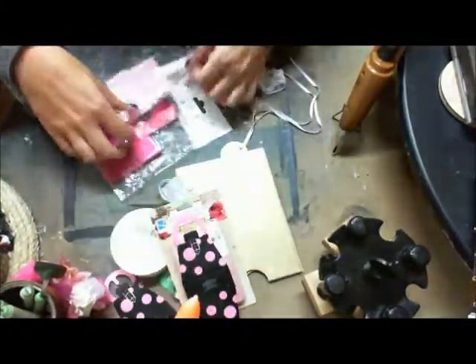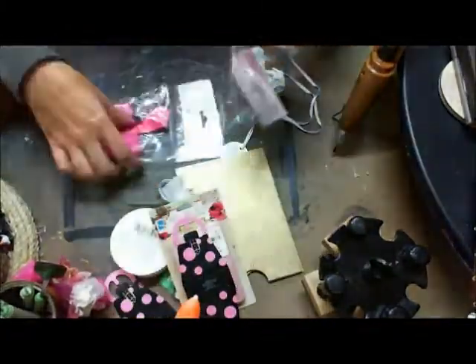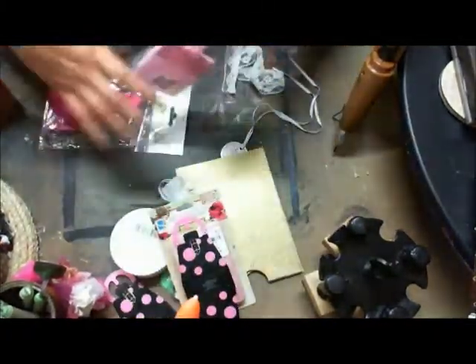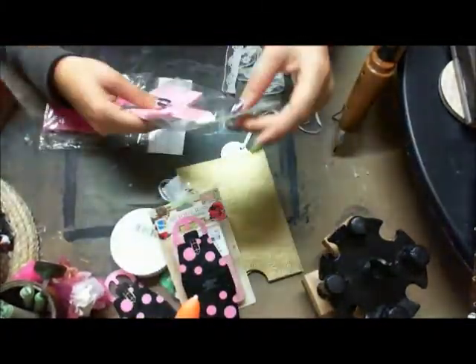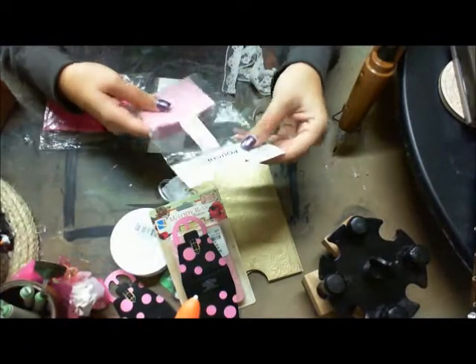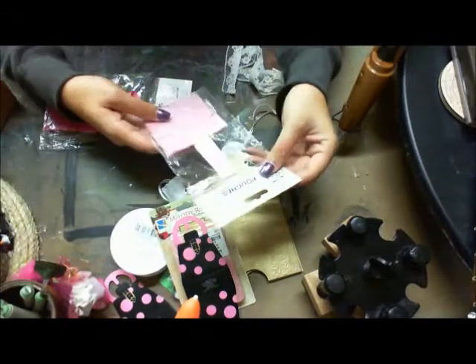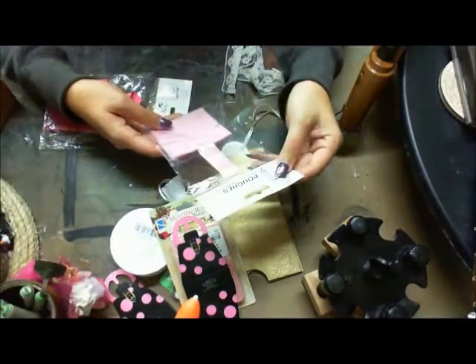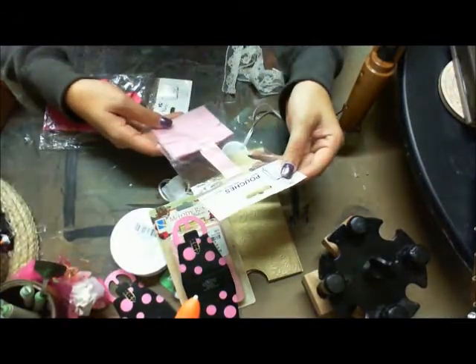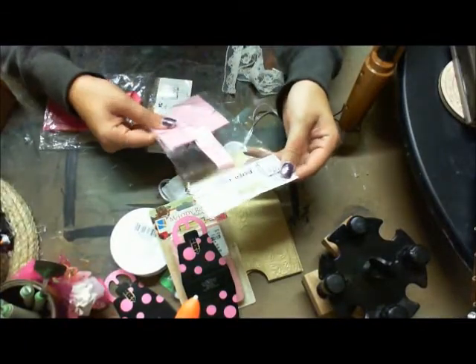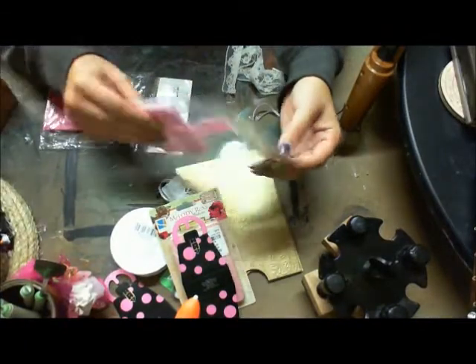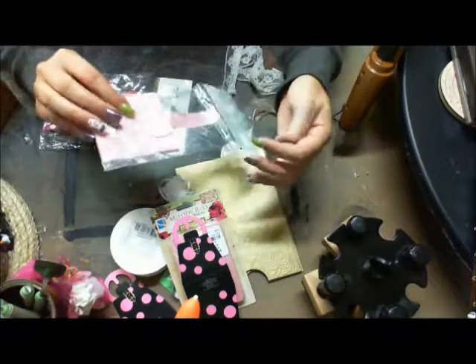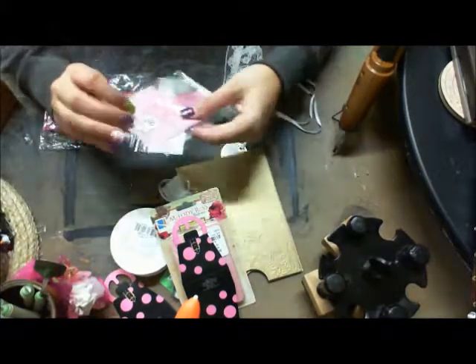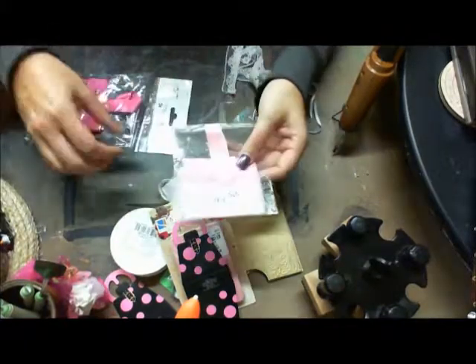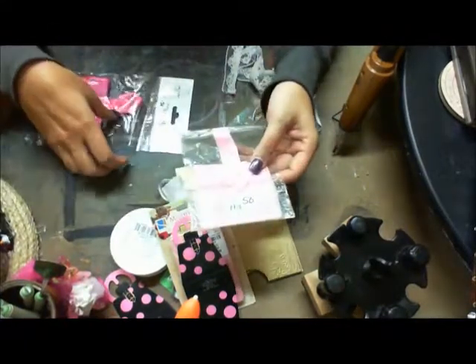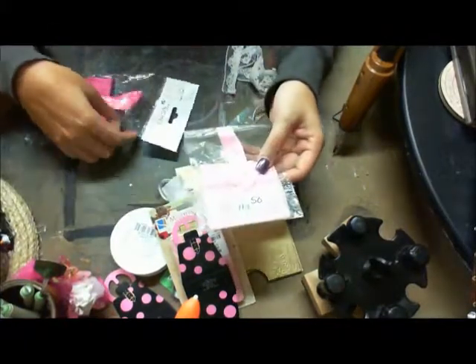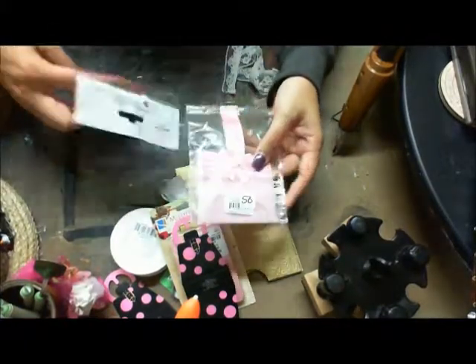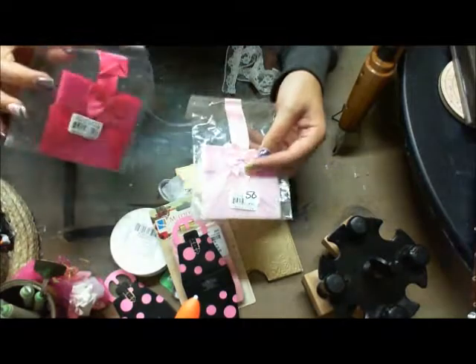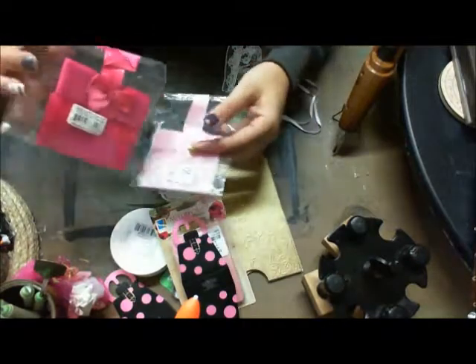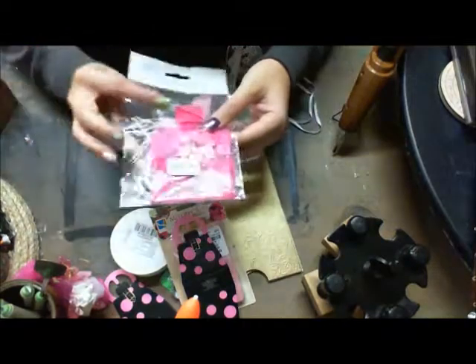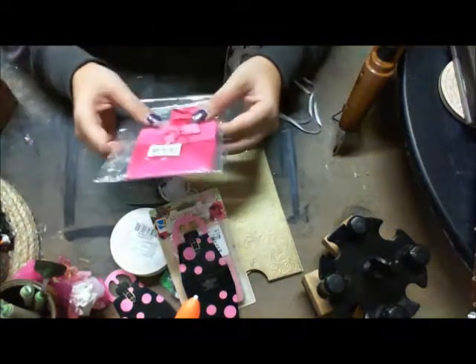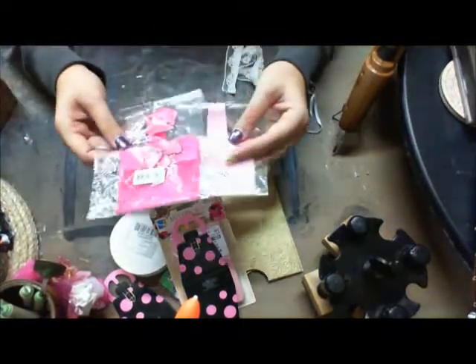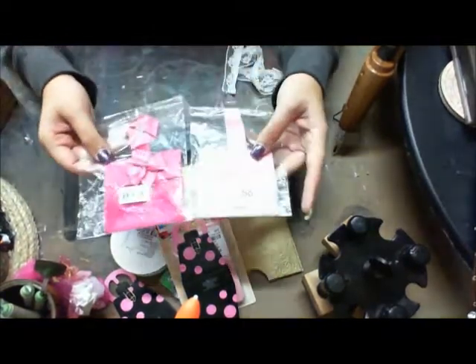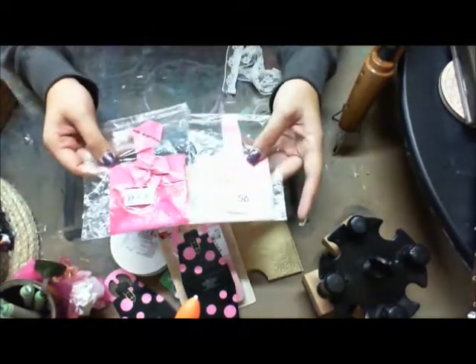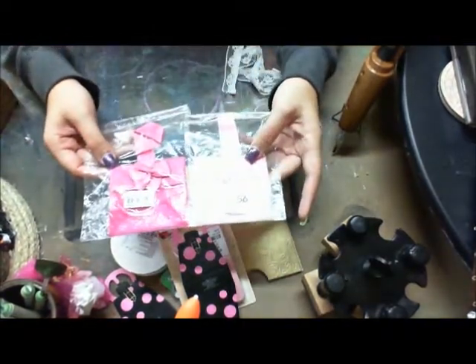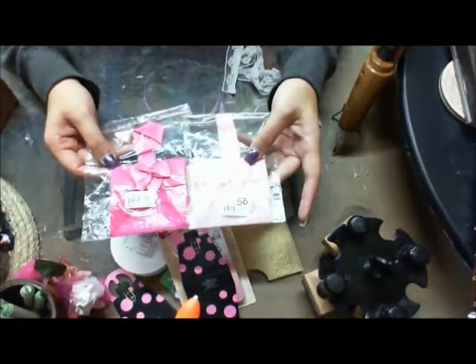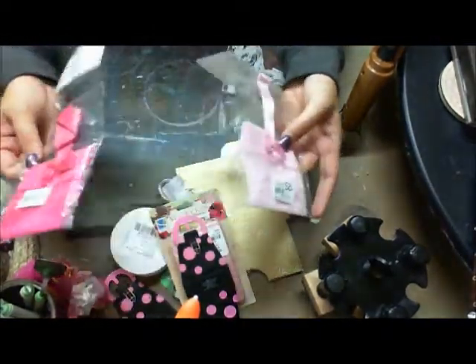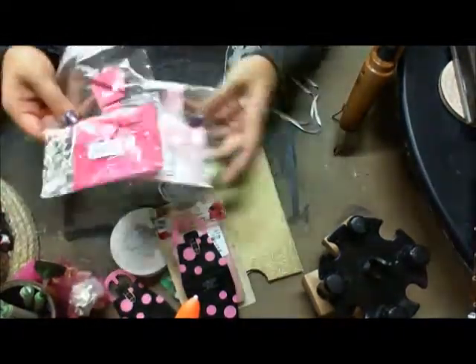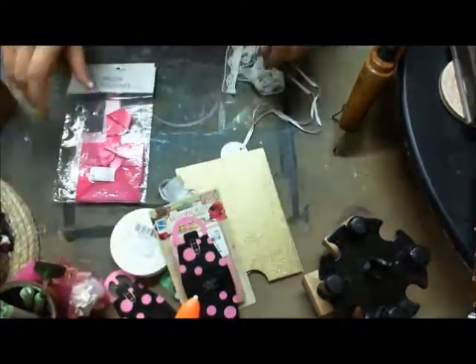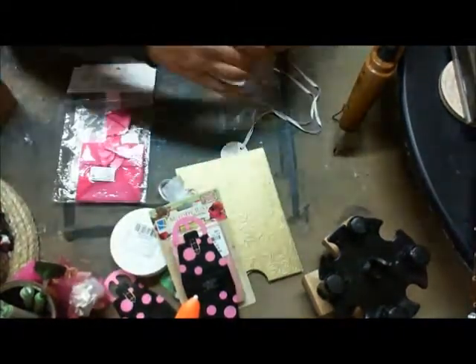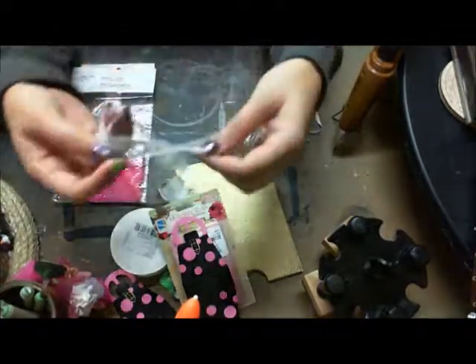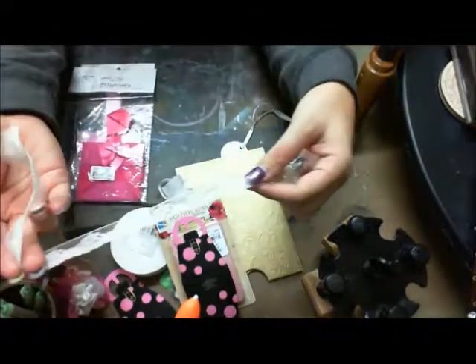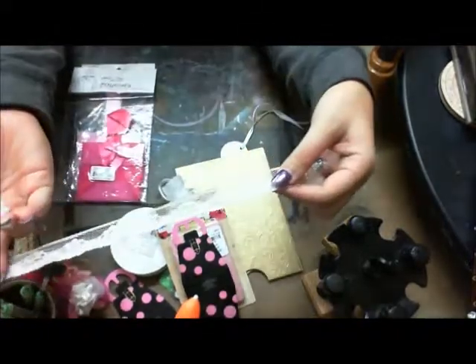These are really cute too — they're little purse pouches, aren't they cute? And then a piece of lace as well.